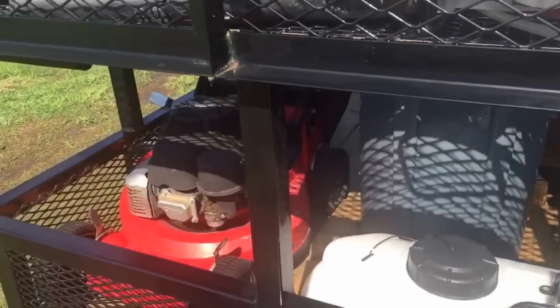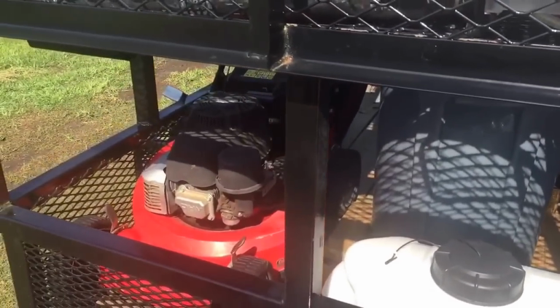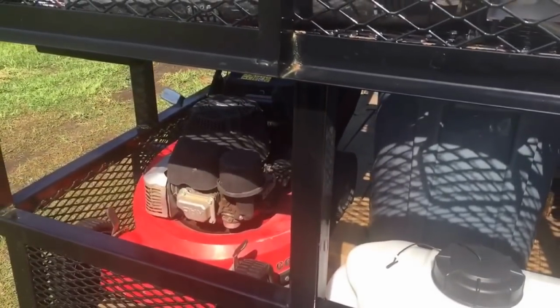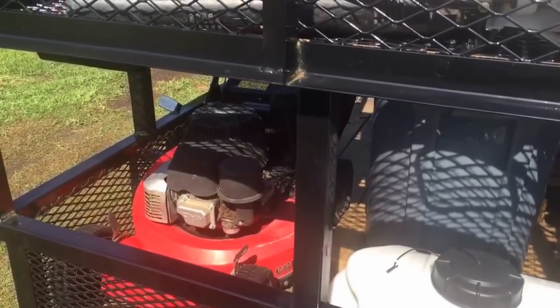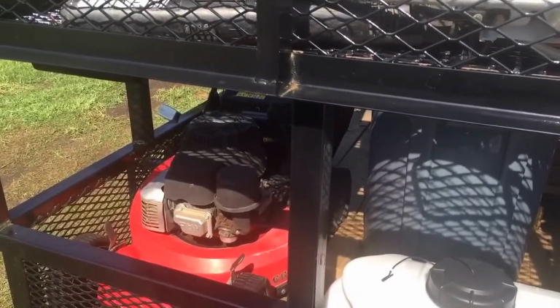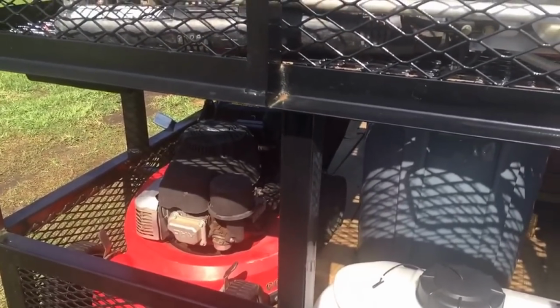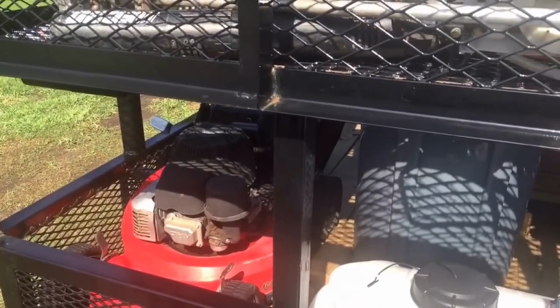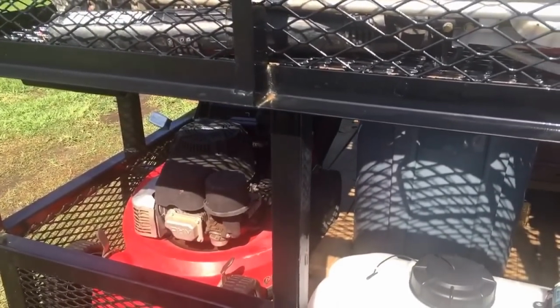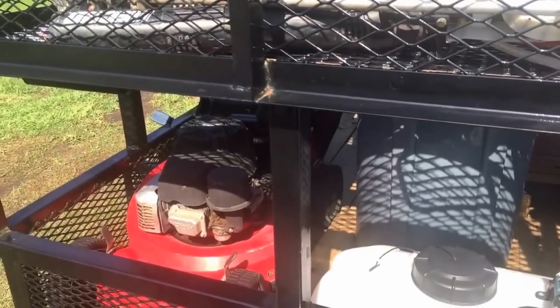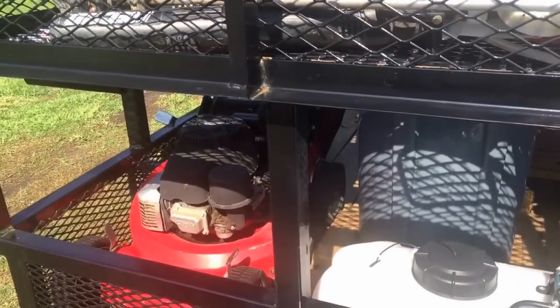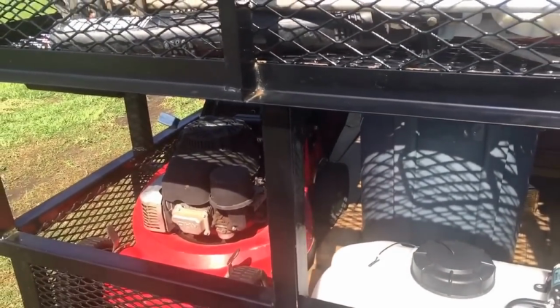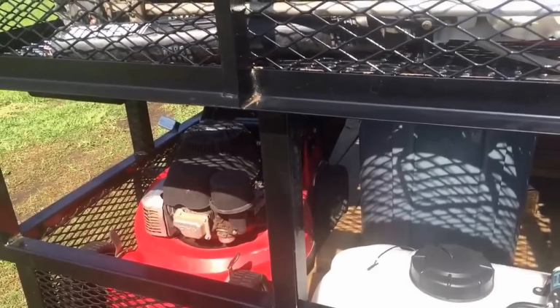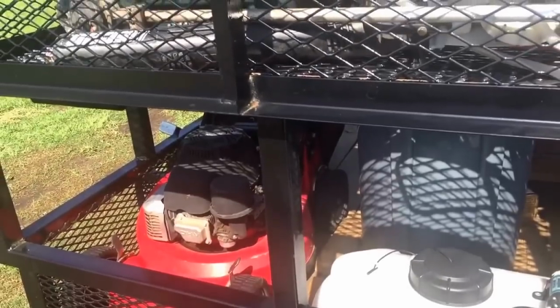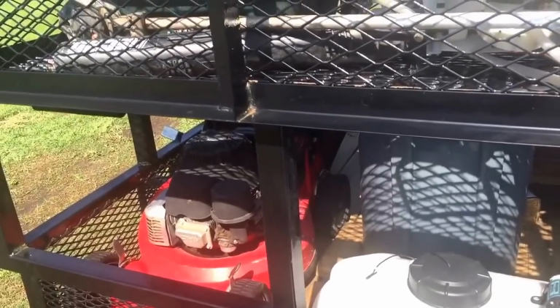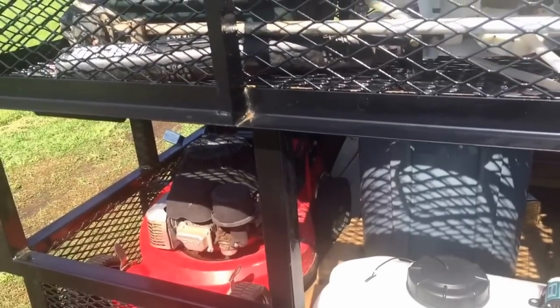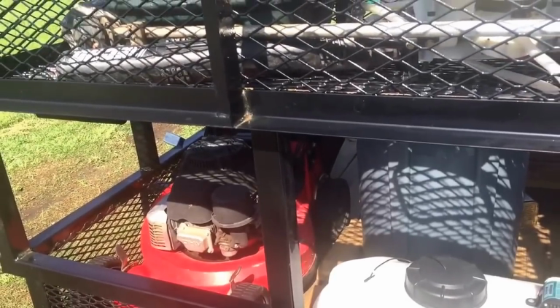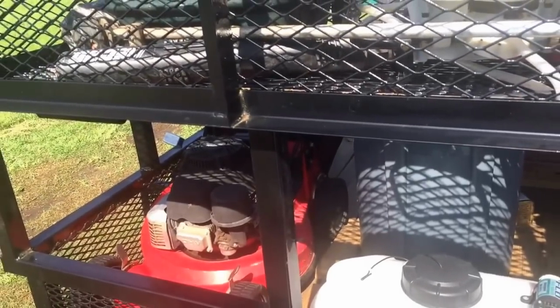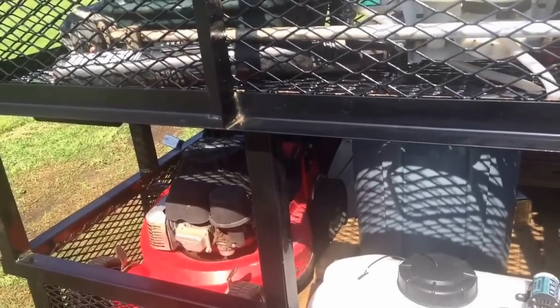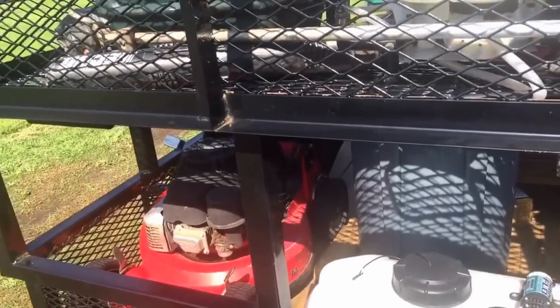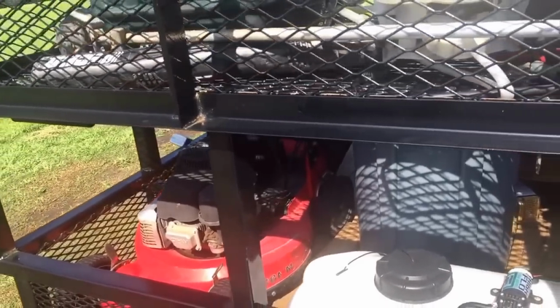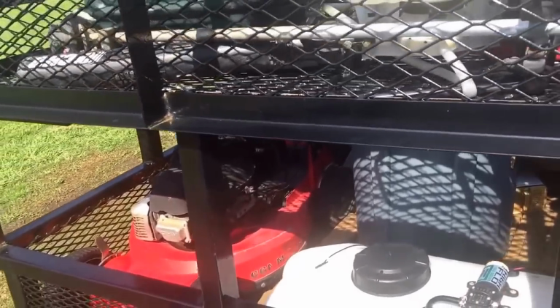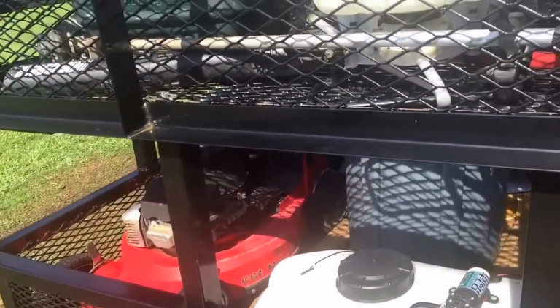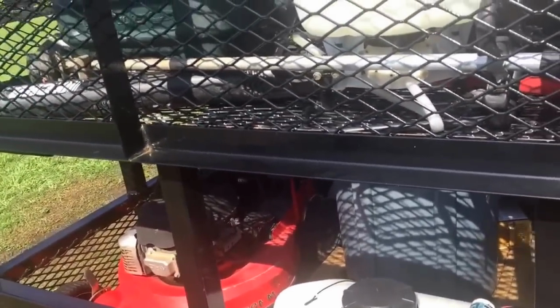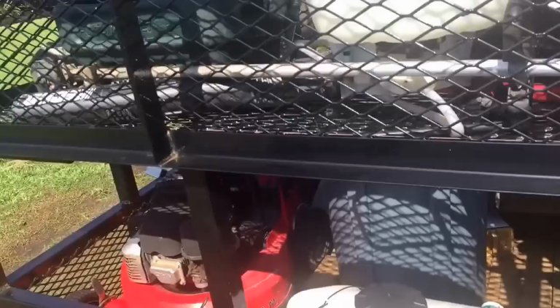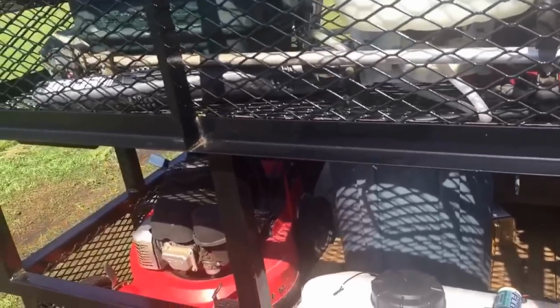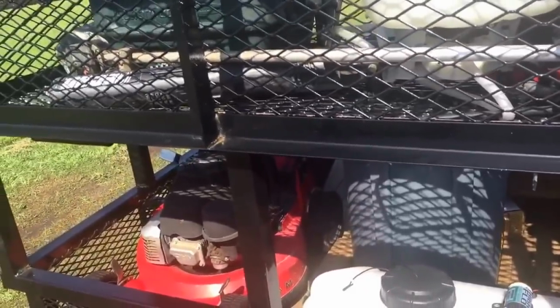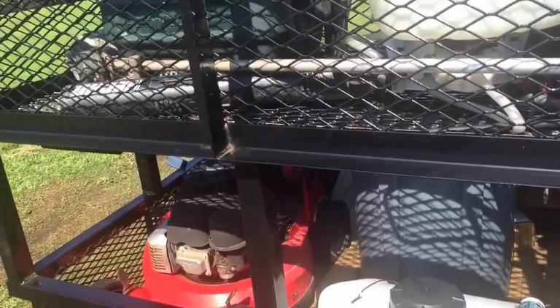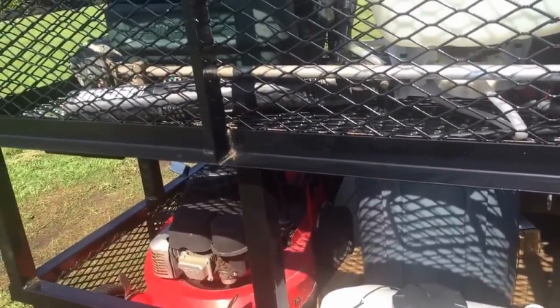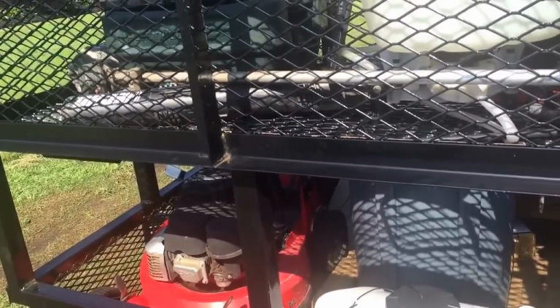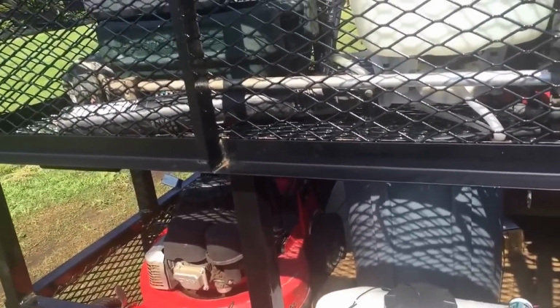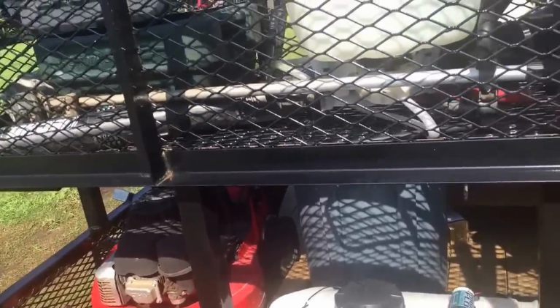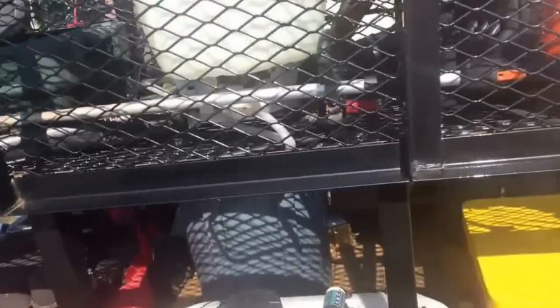I've got the commercial Gravely 21 inch. It's been a decent mower — it's extremely heavy, but I don't do a whole lot of mowing. I only do about 30 minutes a week push mowing.